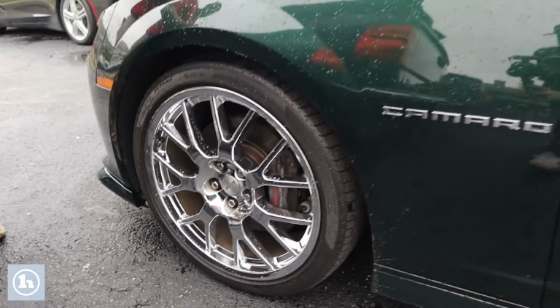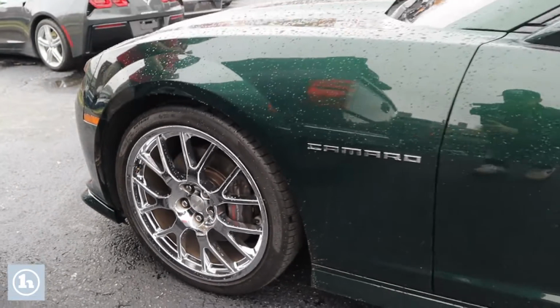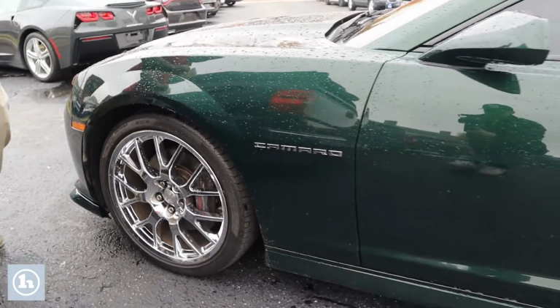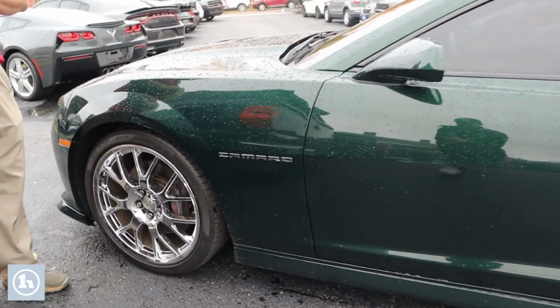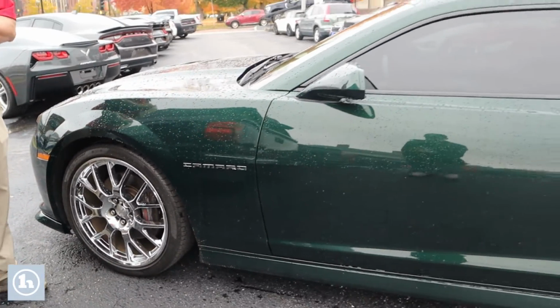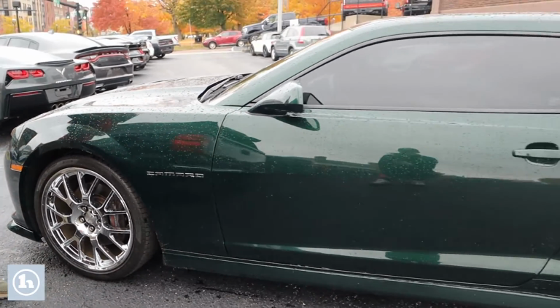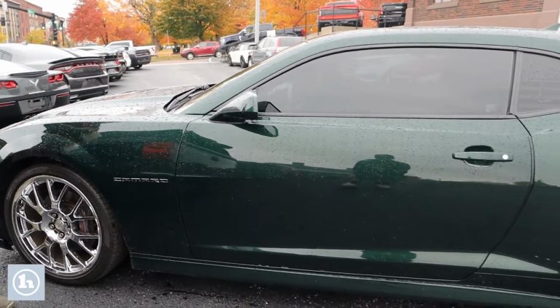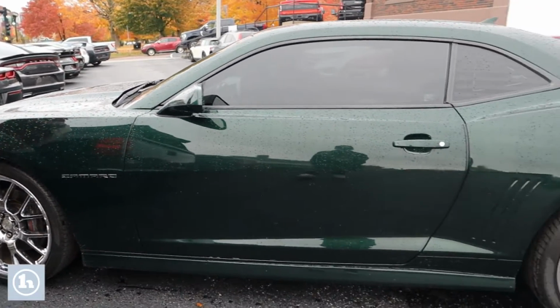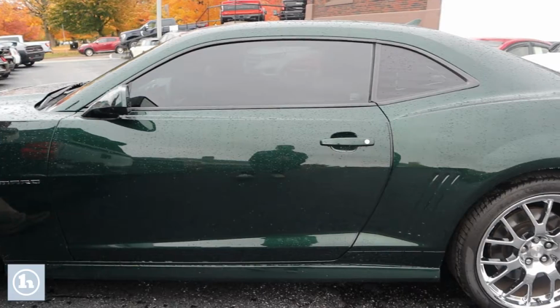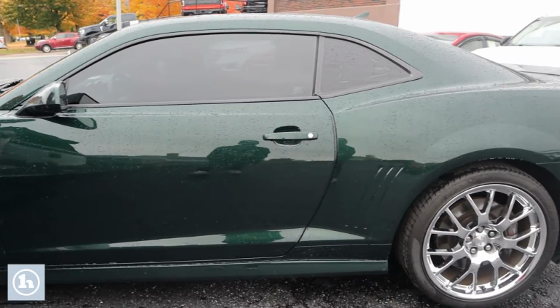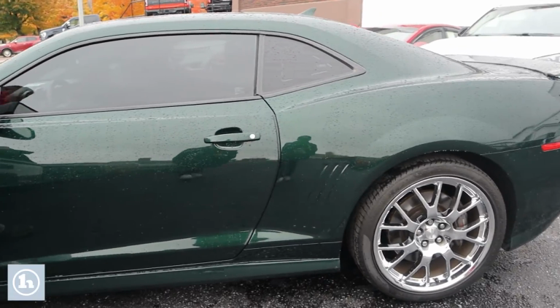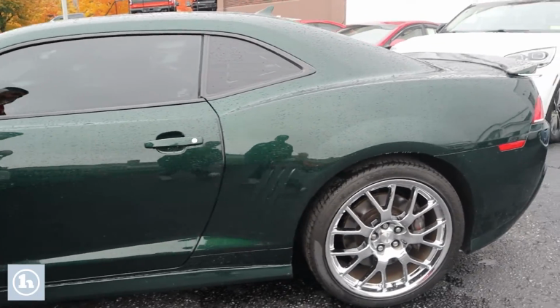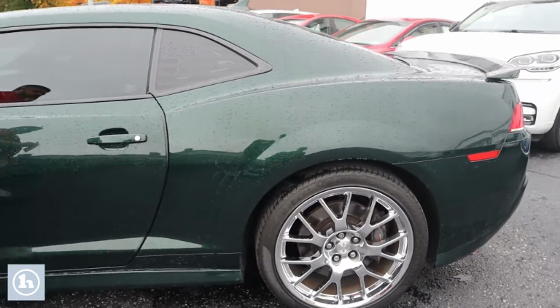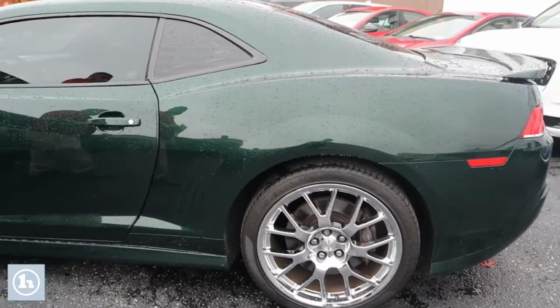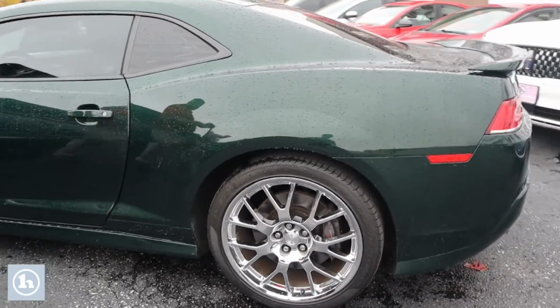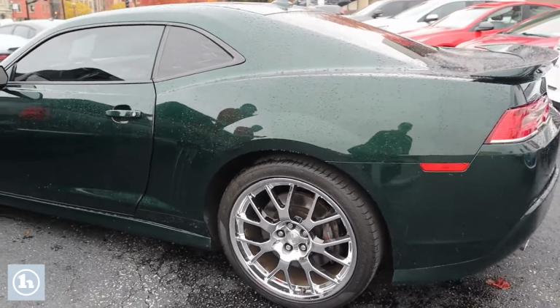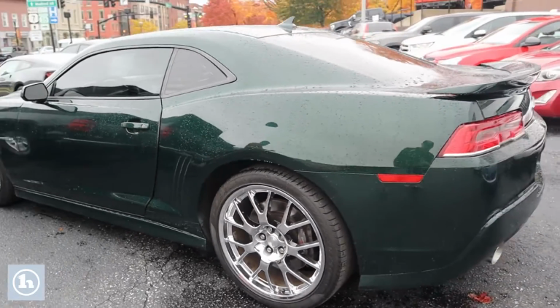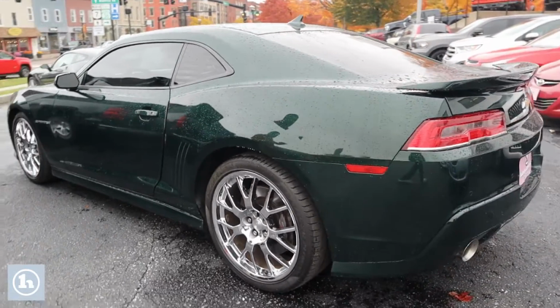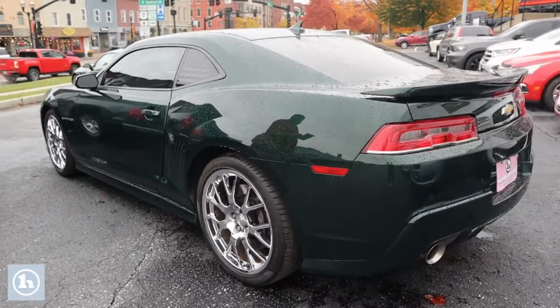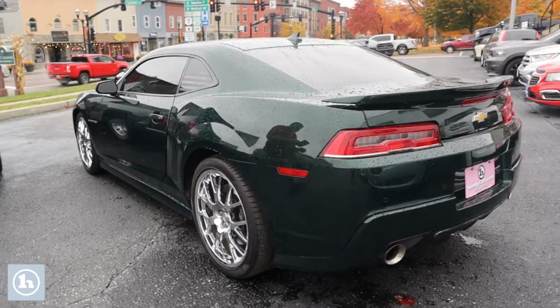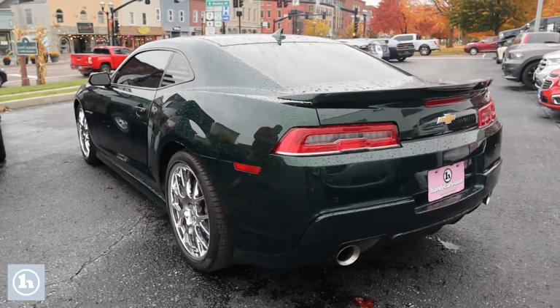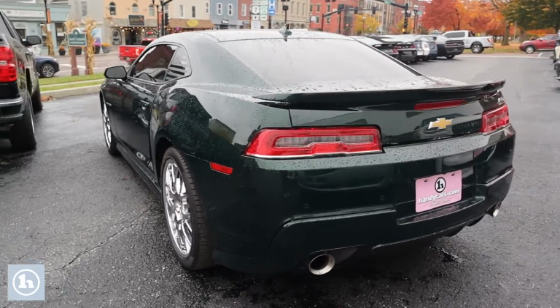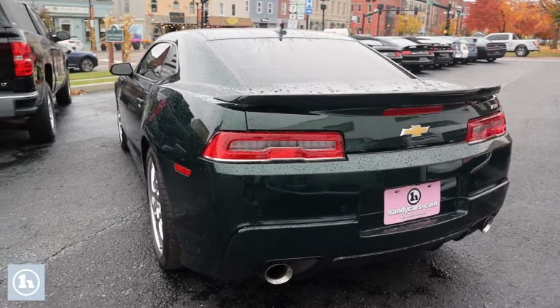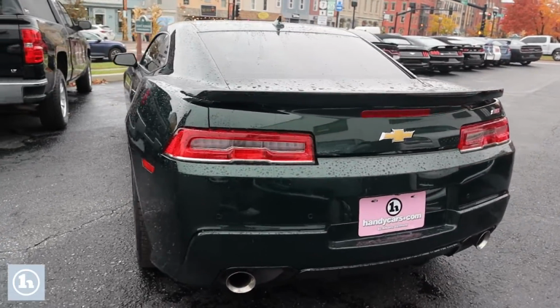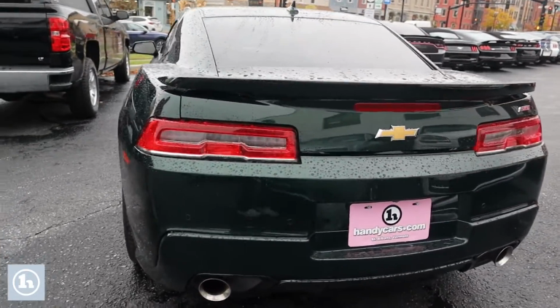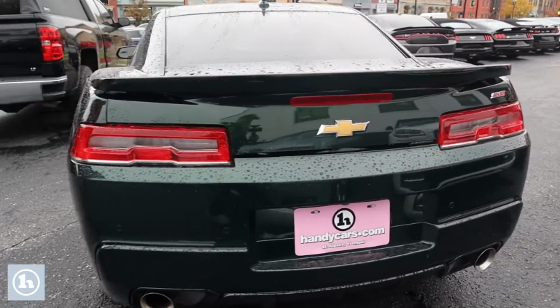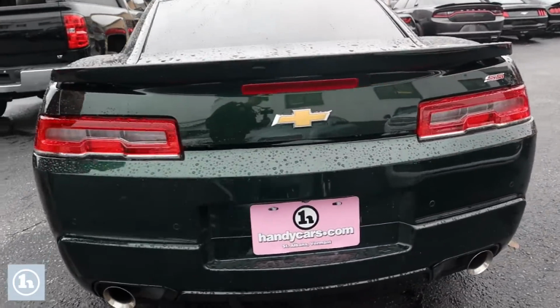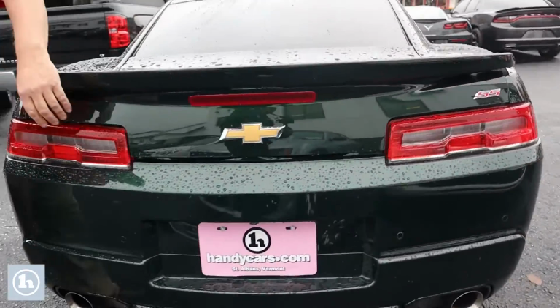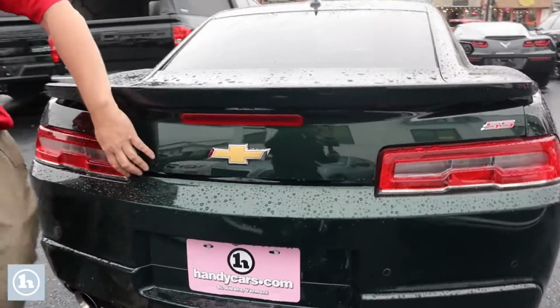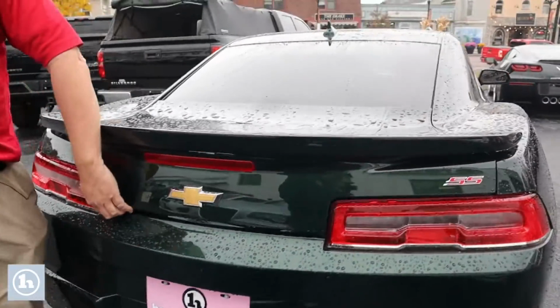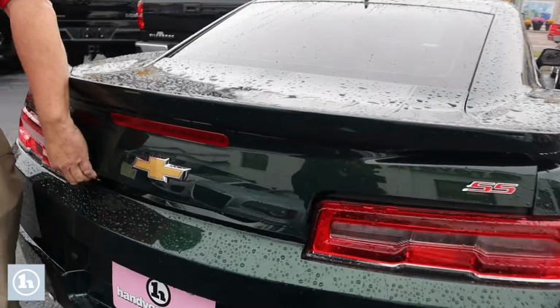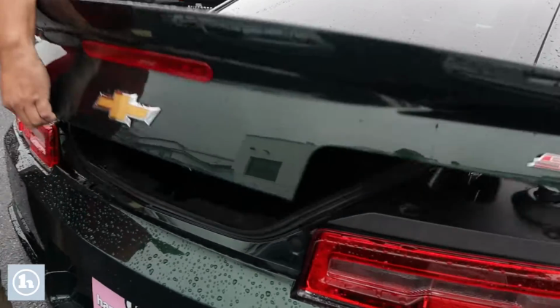Let me scroll down the body — you can see this thing is beautiful, immaculate condition. It was very well maintained, it's a very clean car. This has the ZL1 rear spoiler.